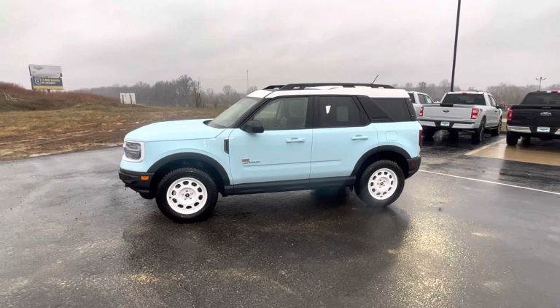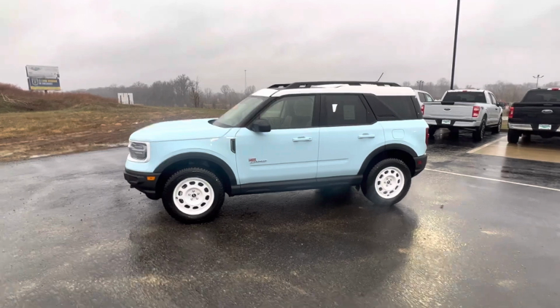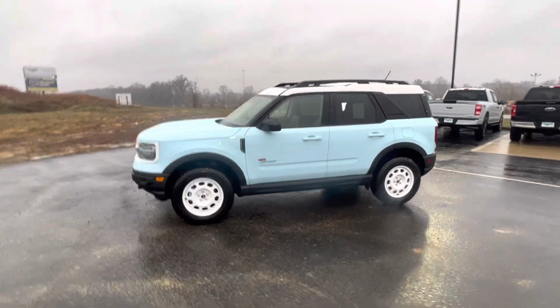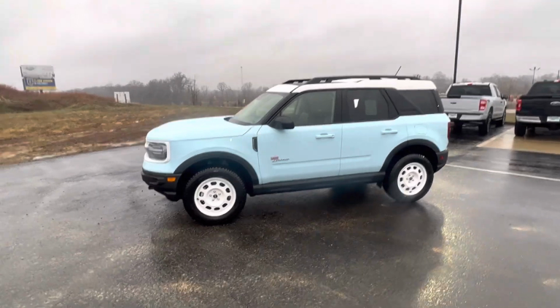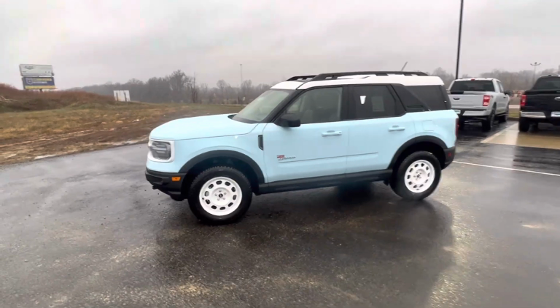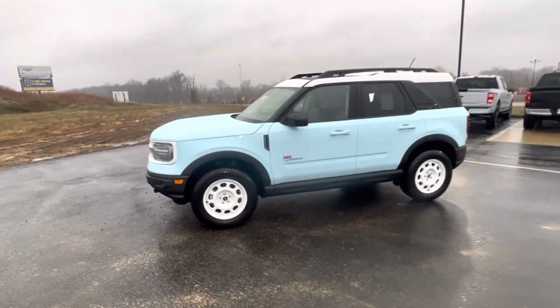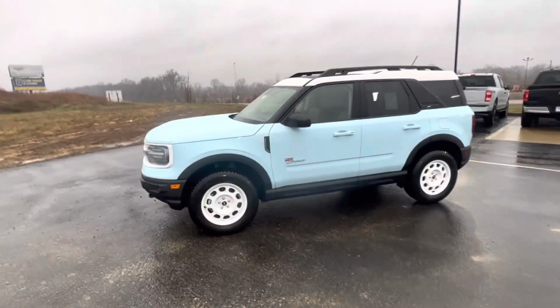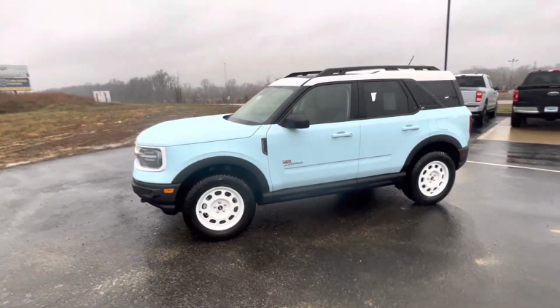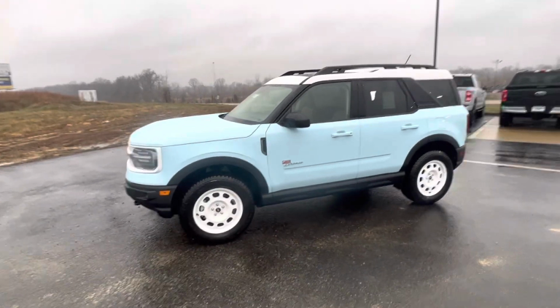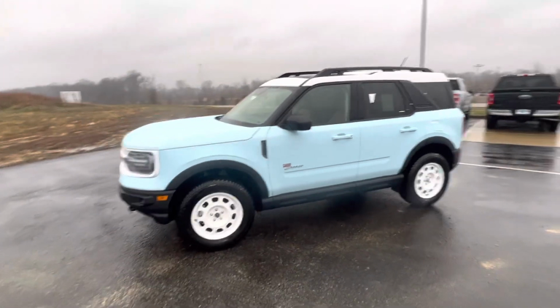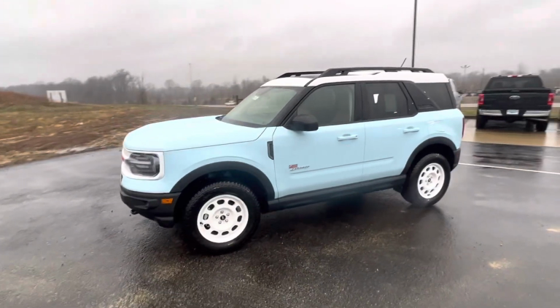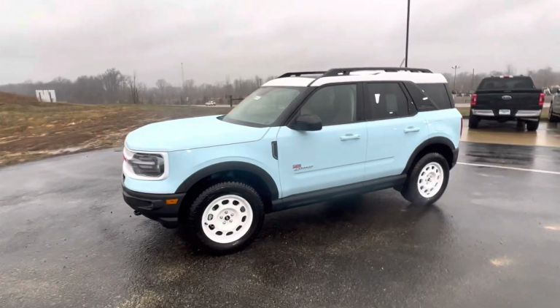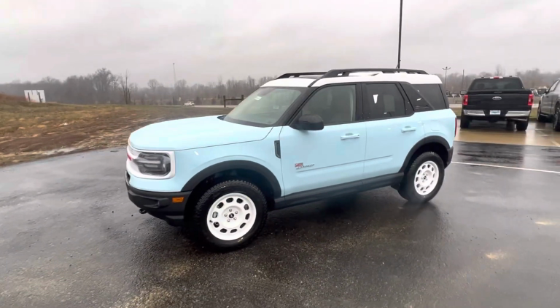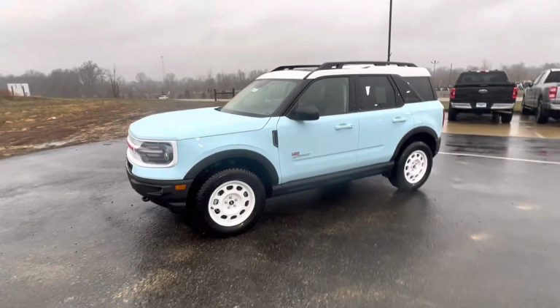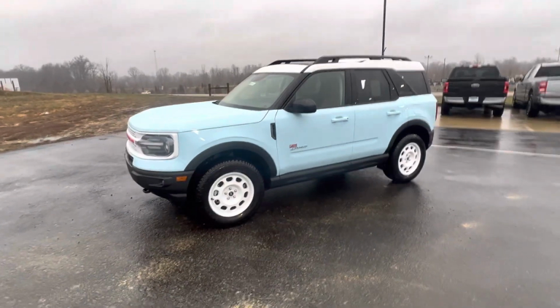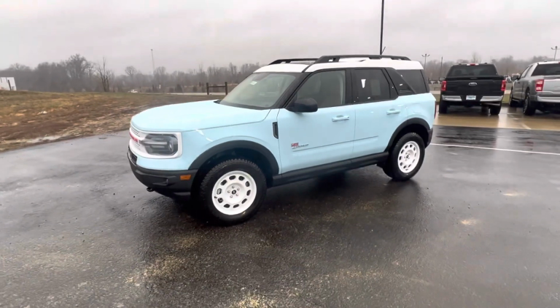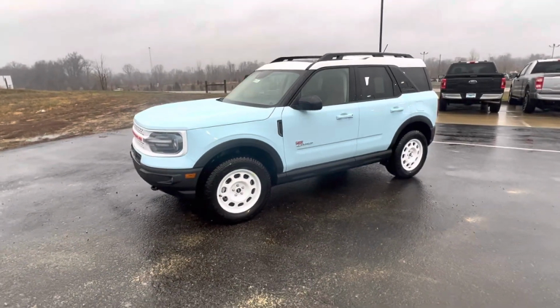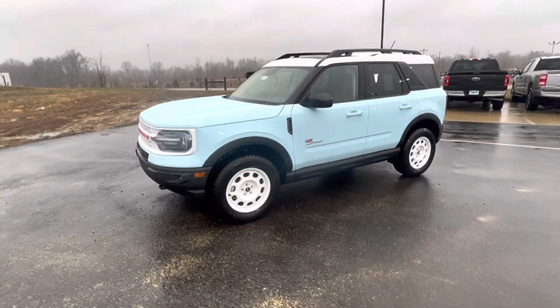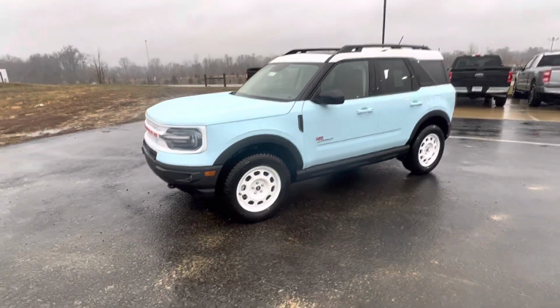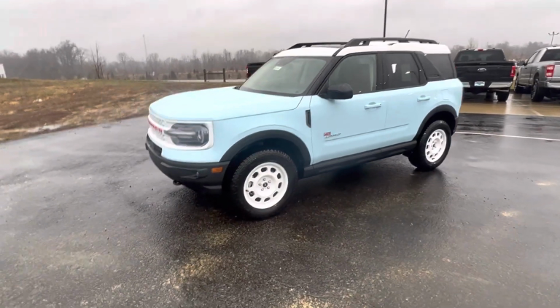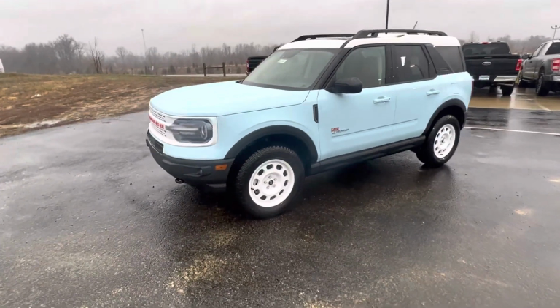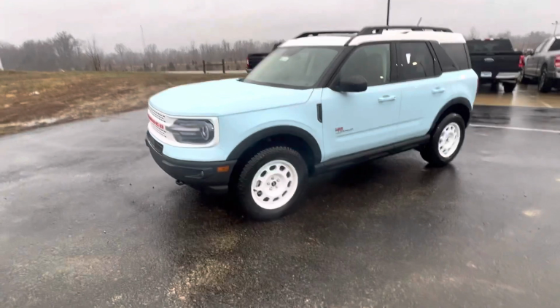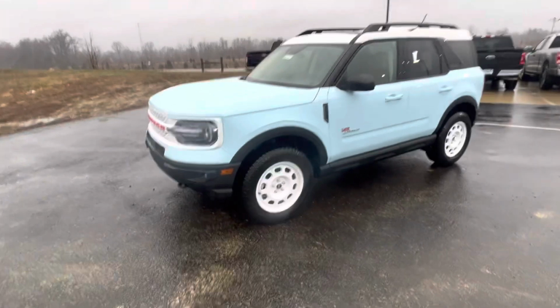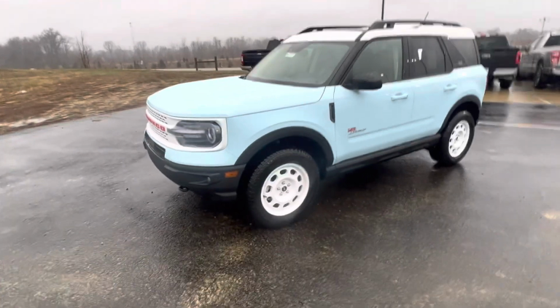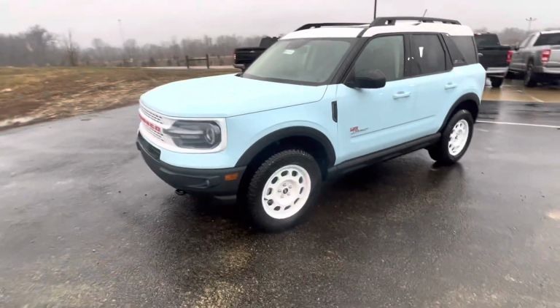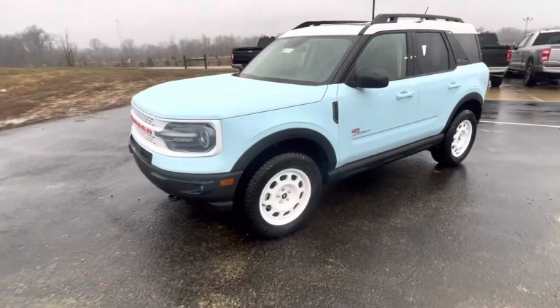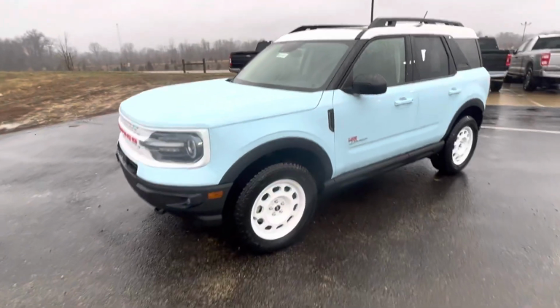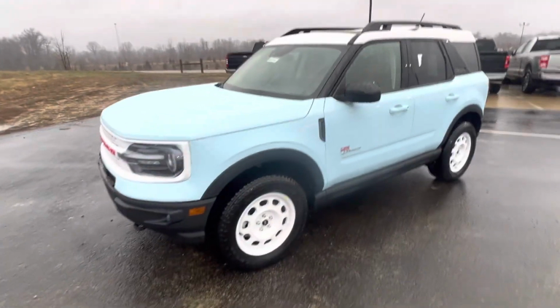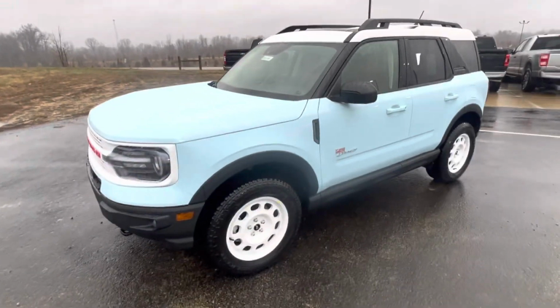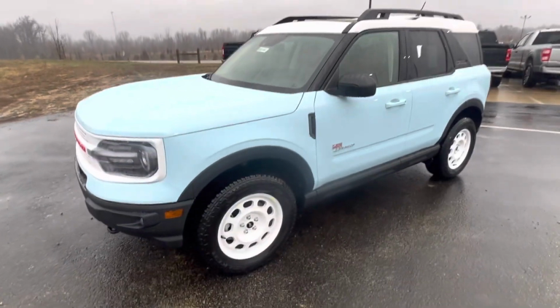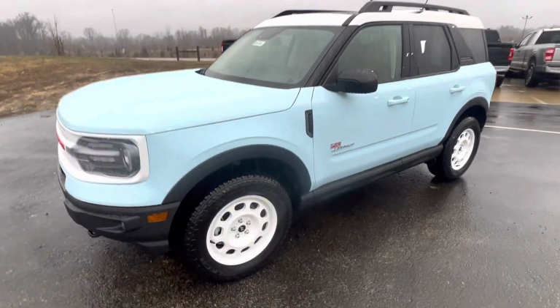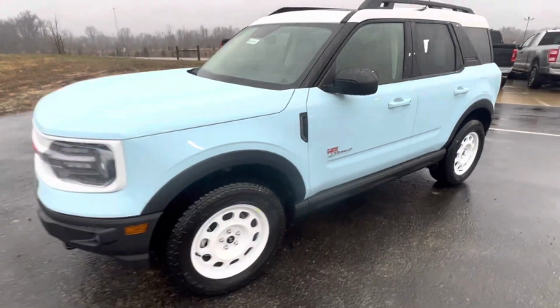I was not expecting it to look this good in person. It was a little iffy on the designs I was reading about, but this turned out excellent. I'm going to give you a walk-around video of it and show you the inside and out.